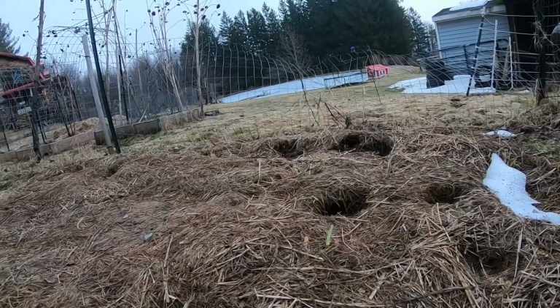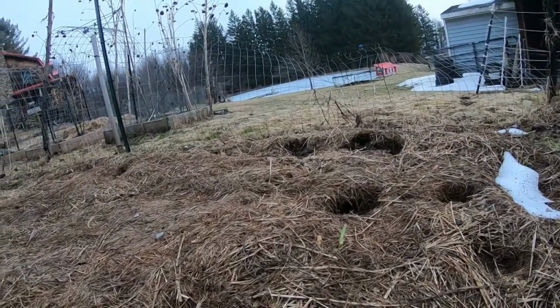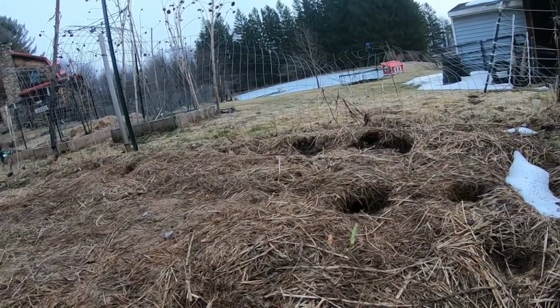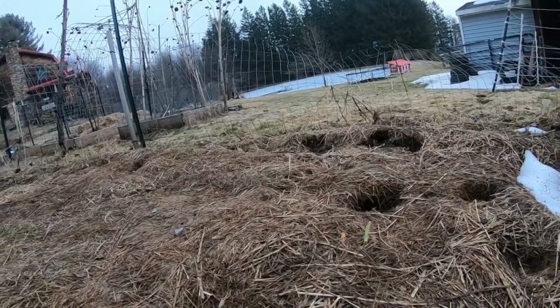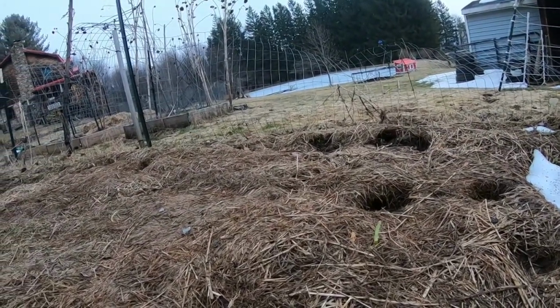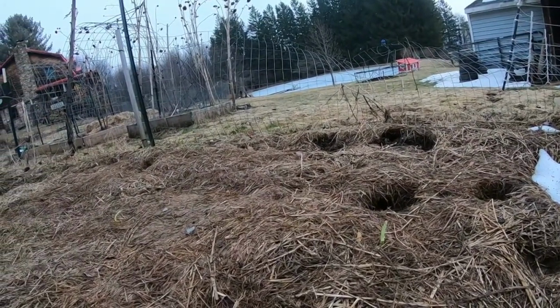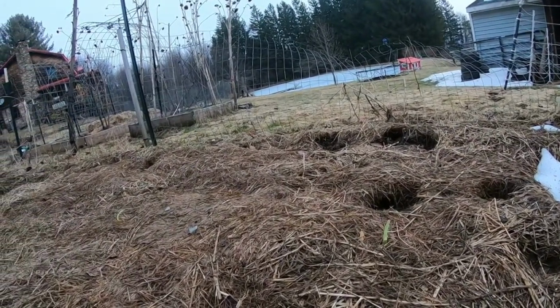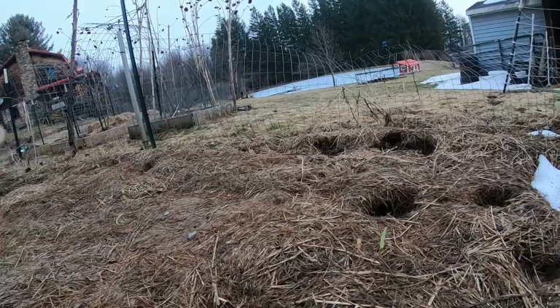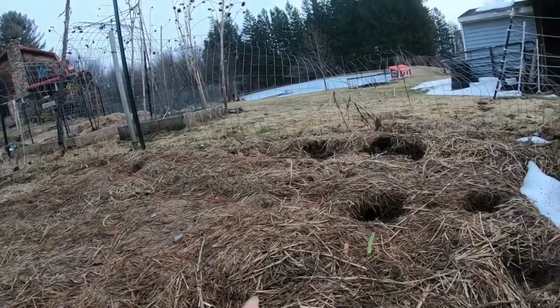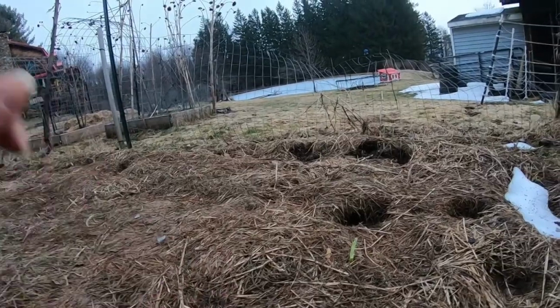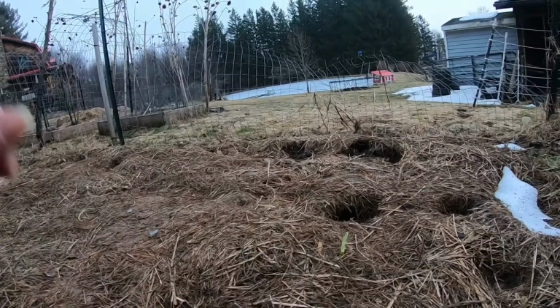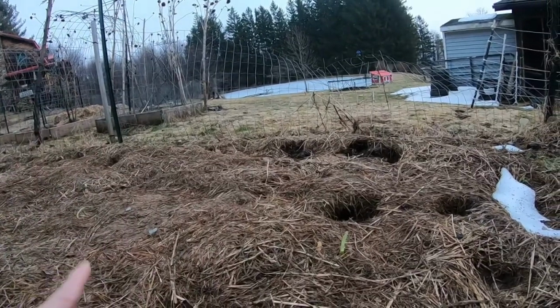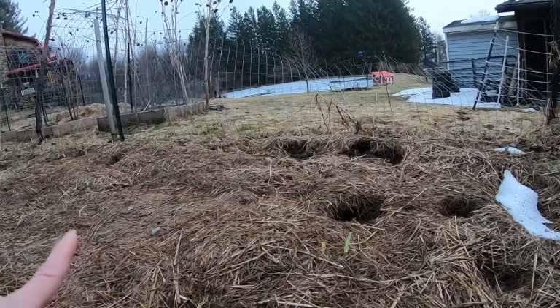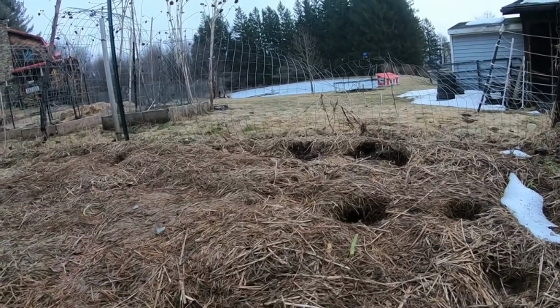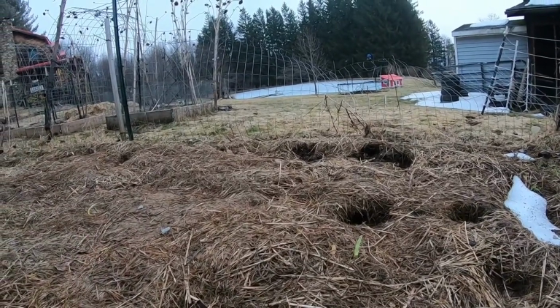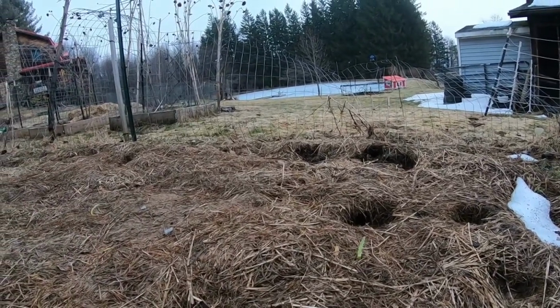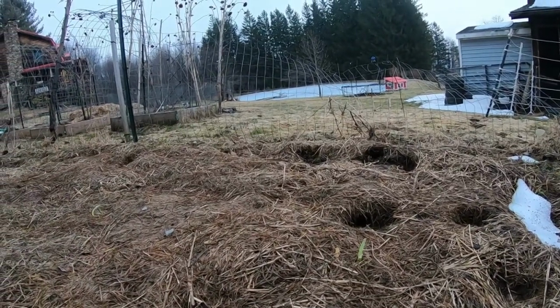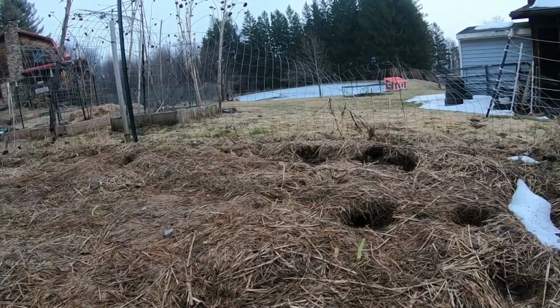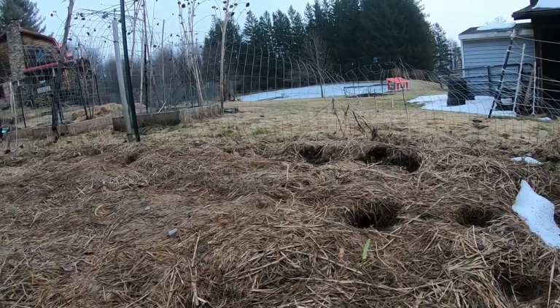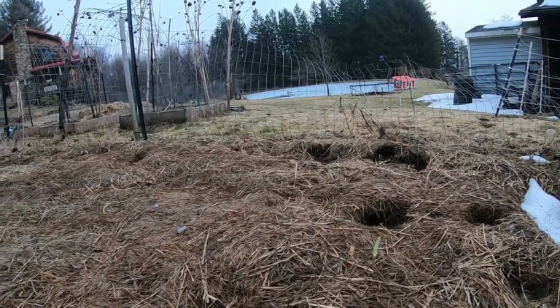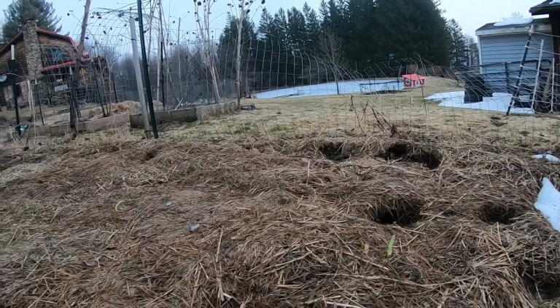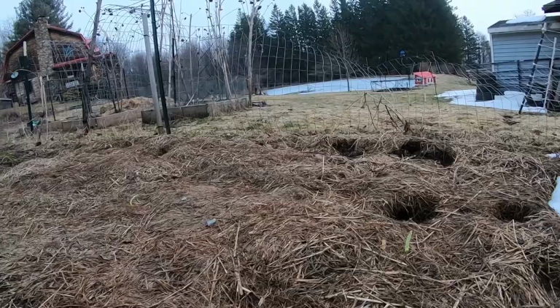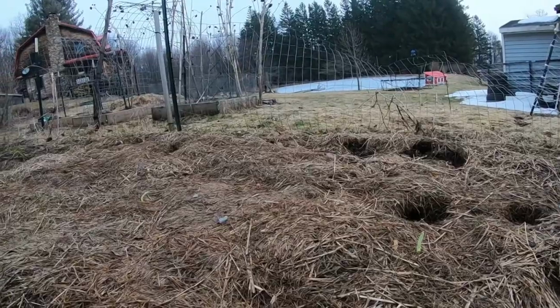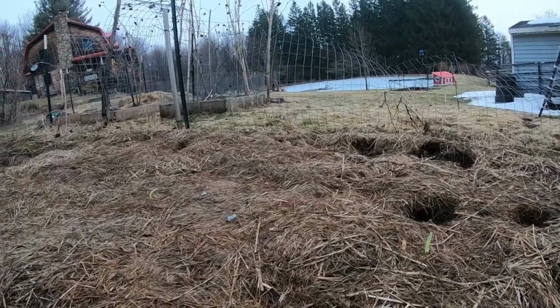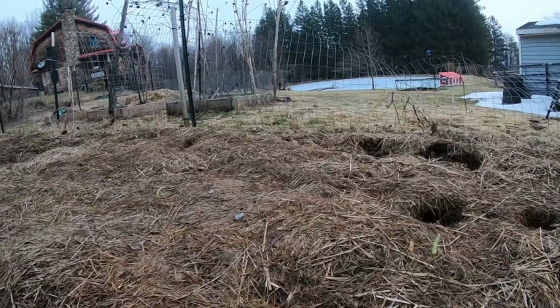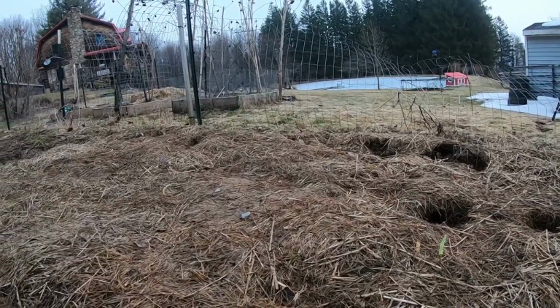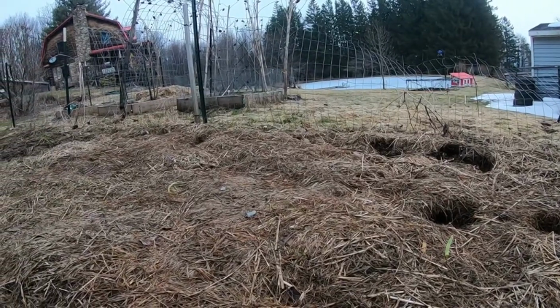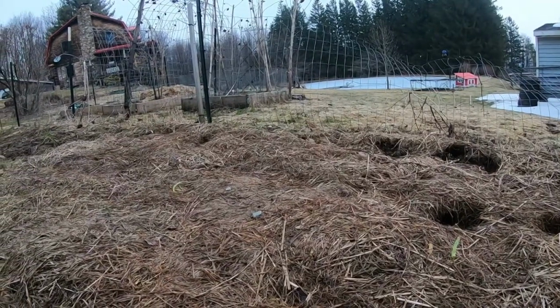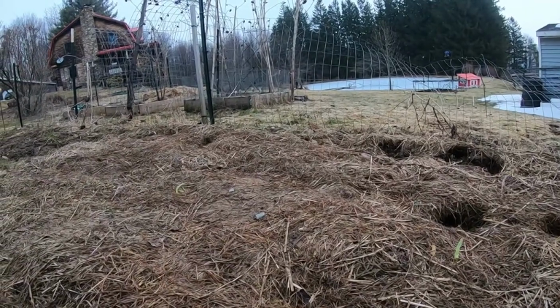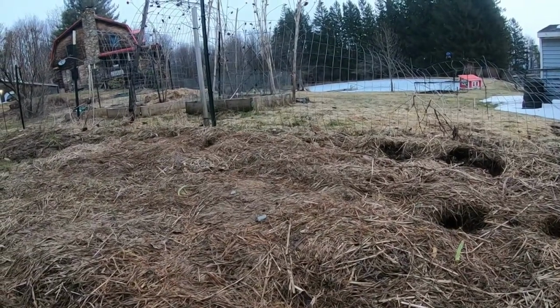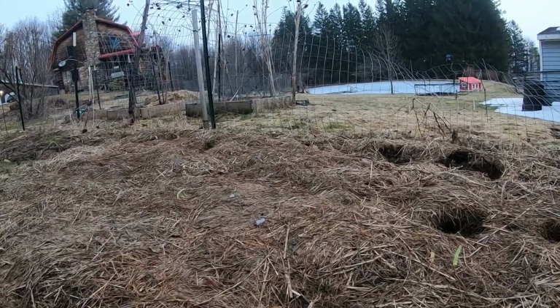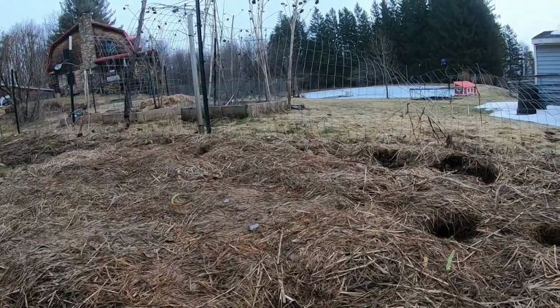I am so excited. This is number one. This is the first of our garden. I'm so excited.